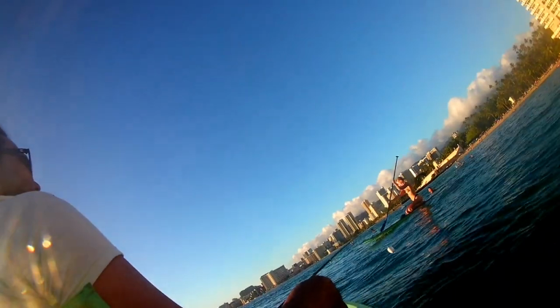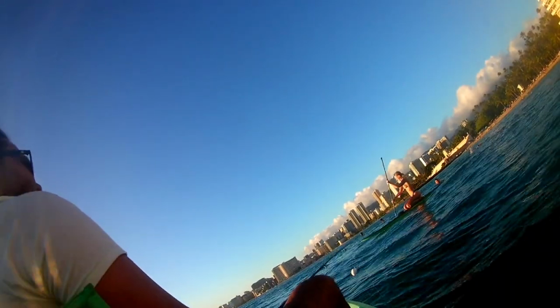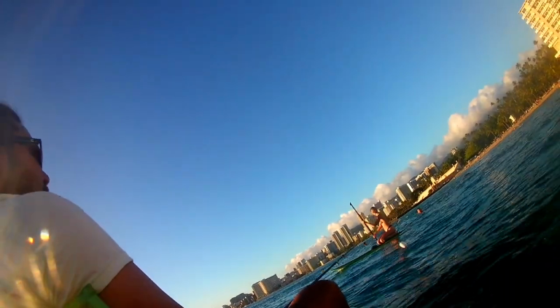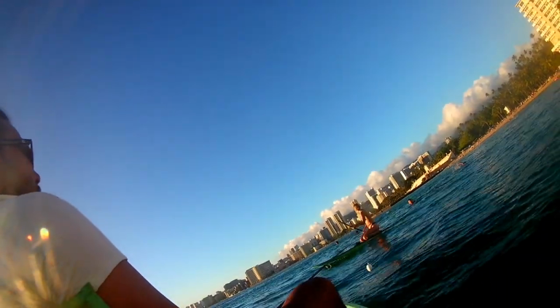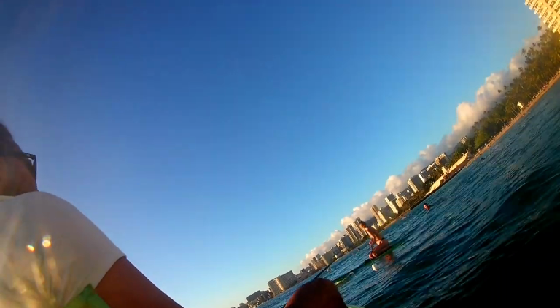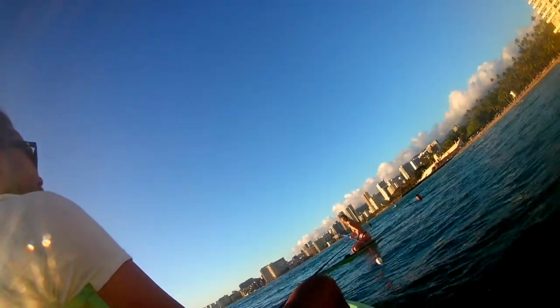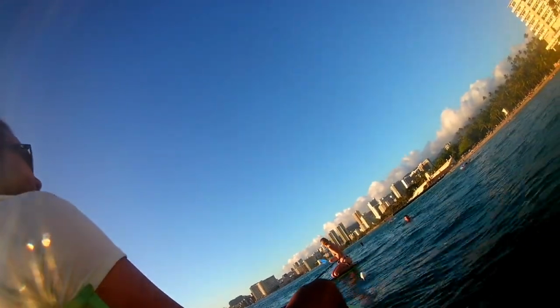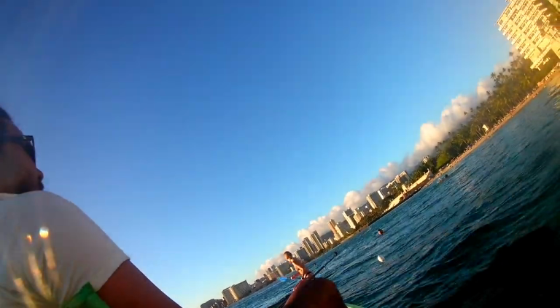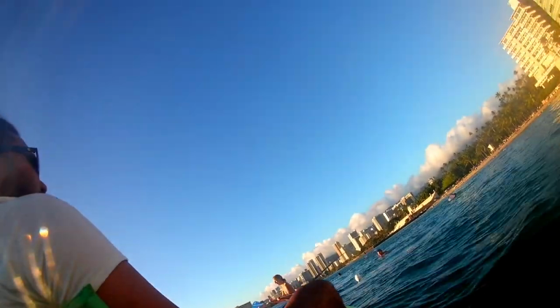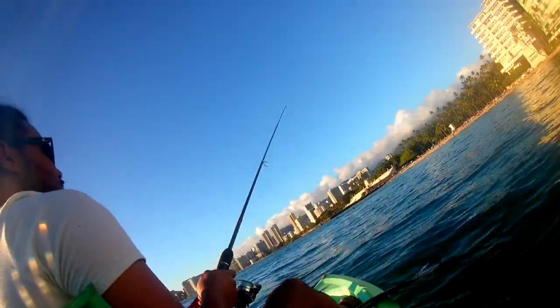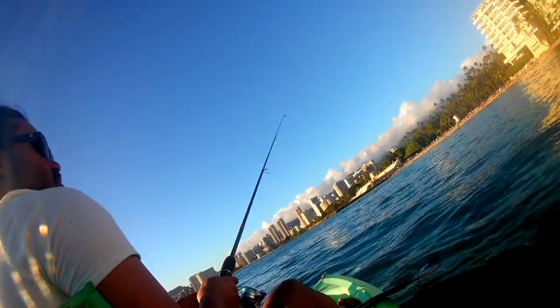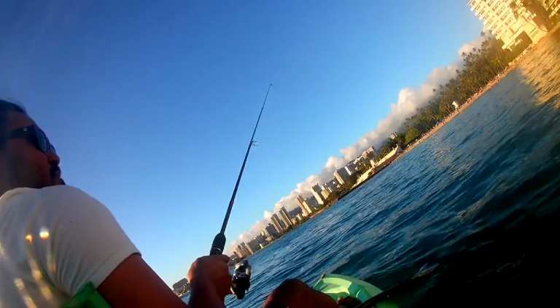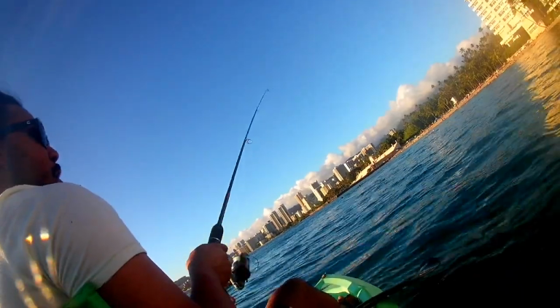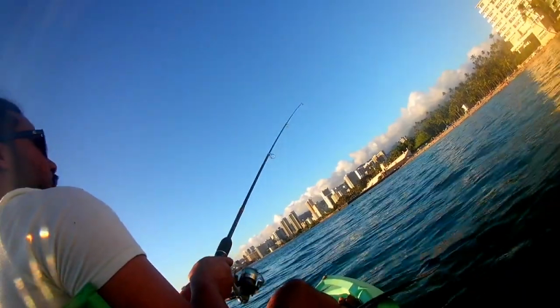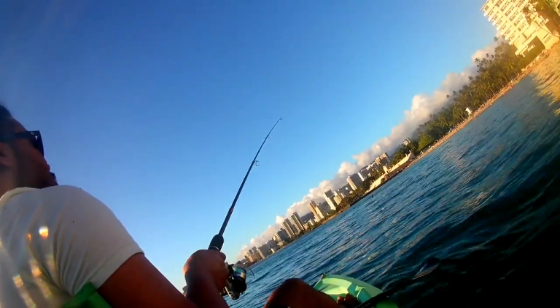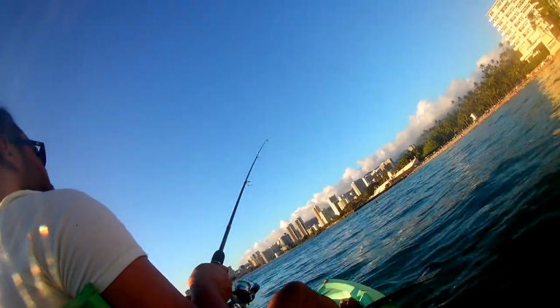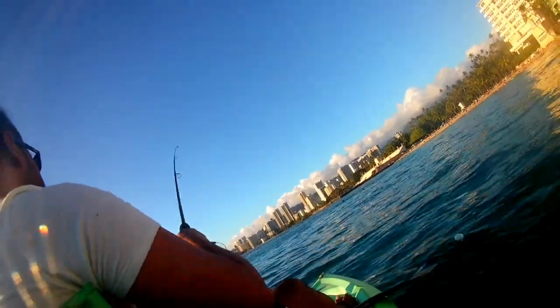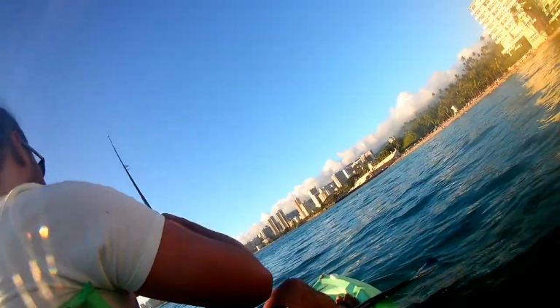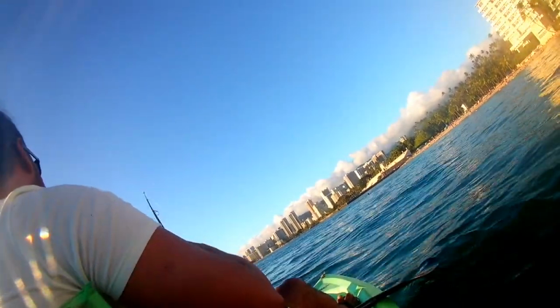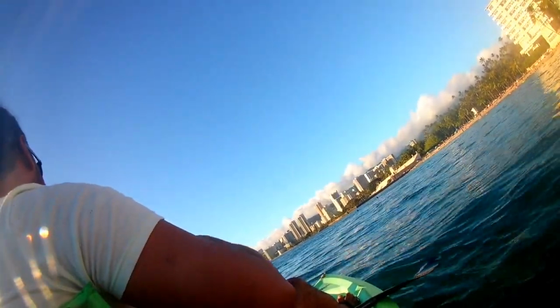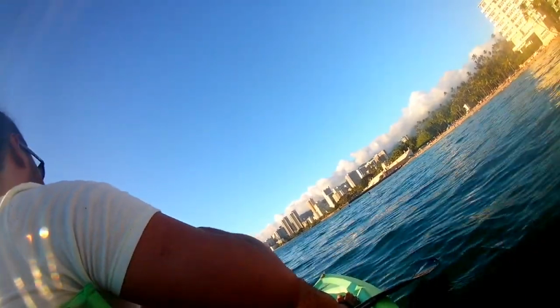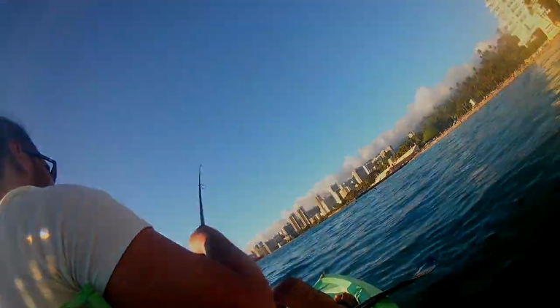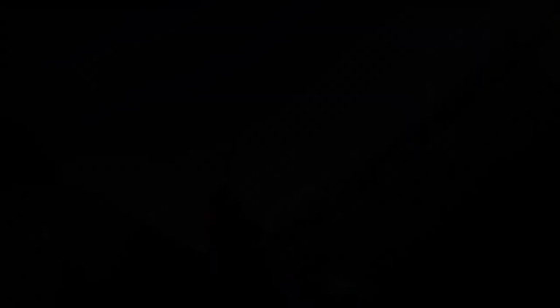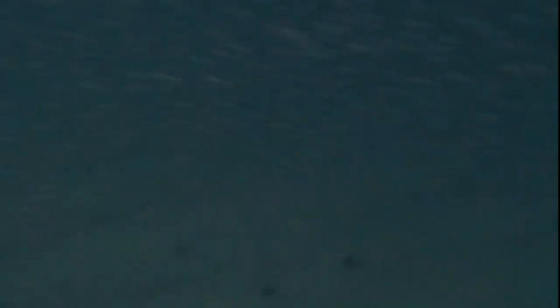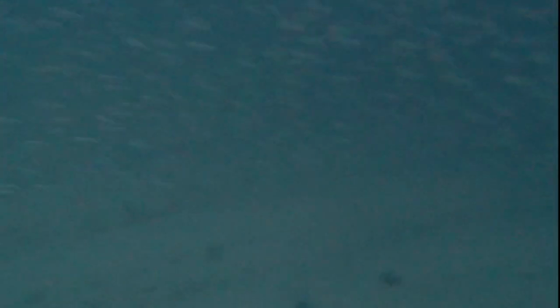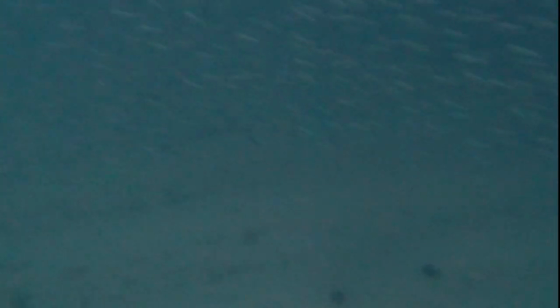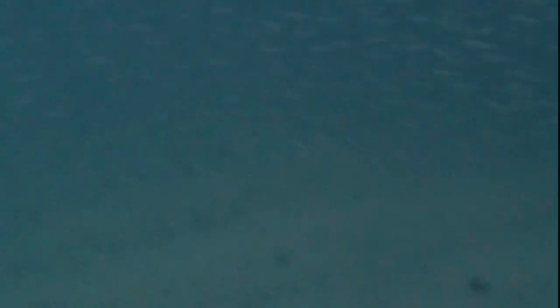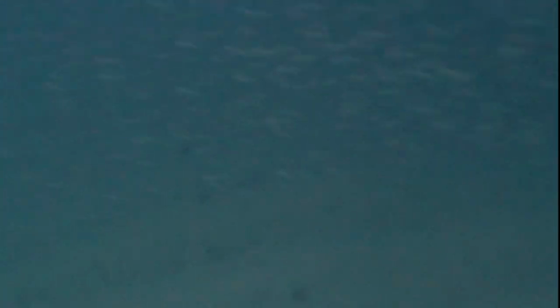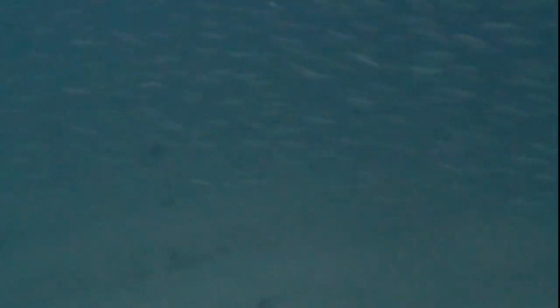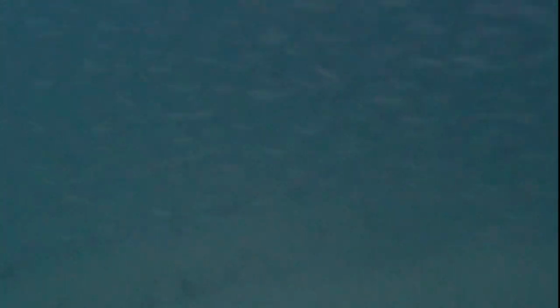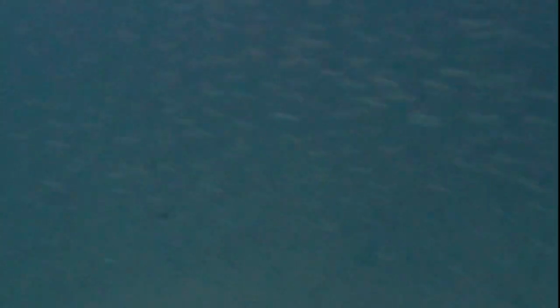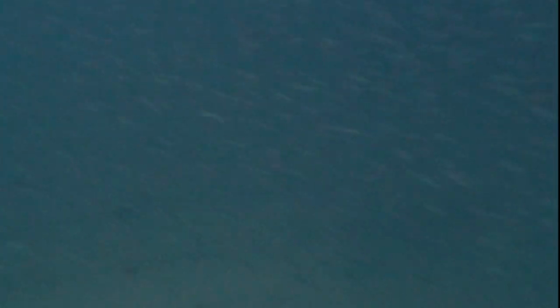I then cast my first line and hoped for the best. Meanwhile, underneath the surface, a huge school of halalu was just swimming around the area.